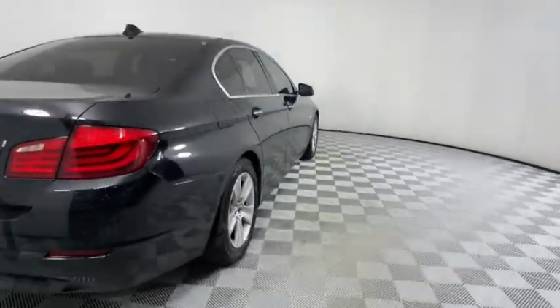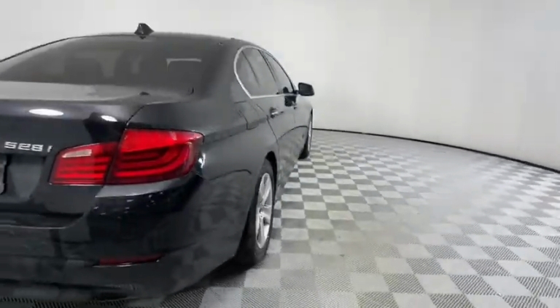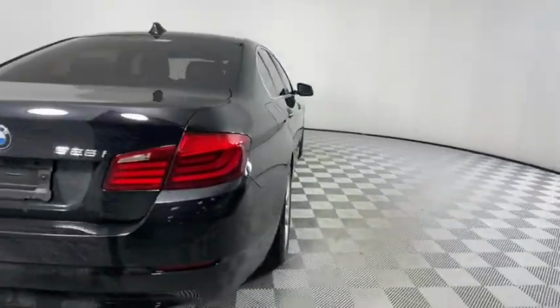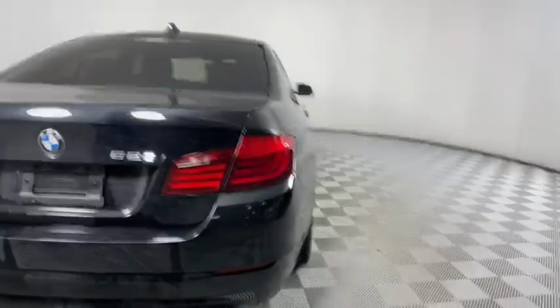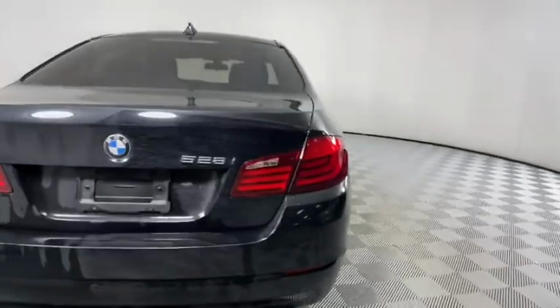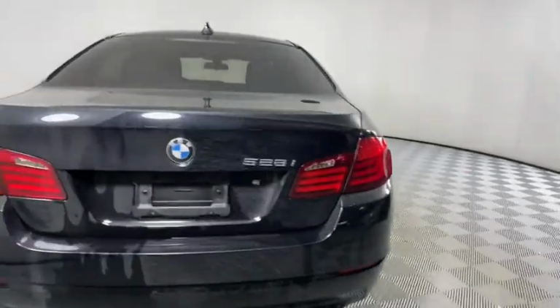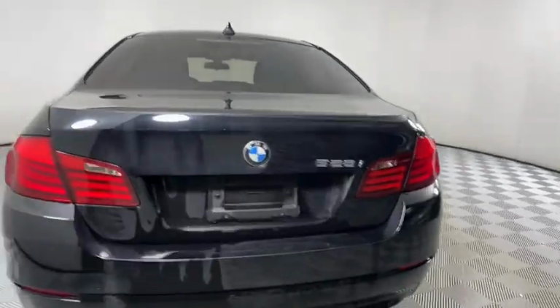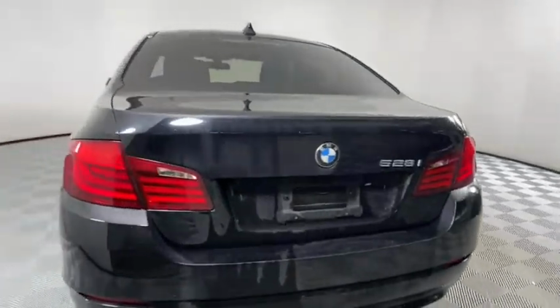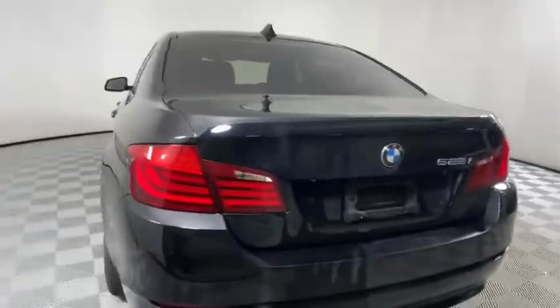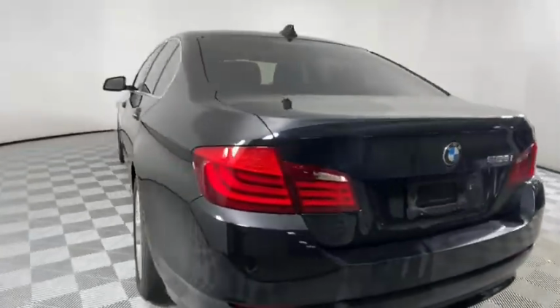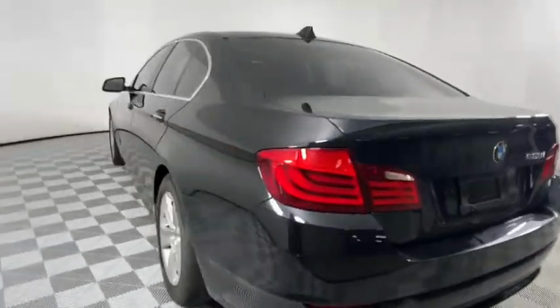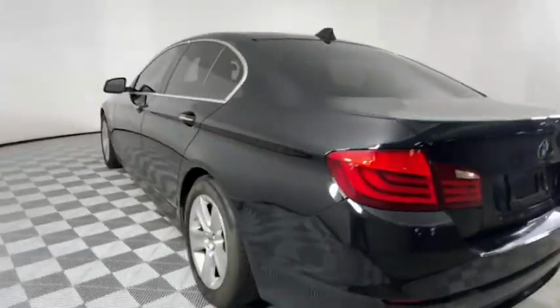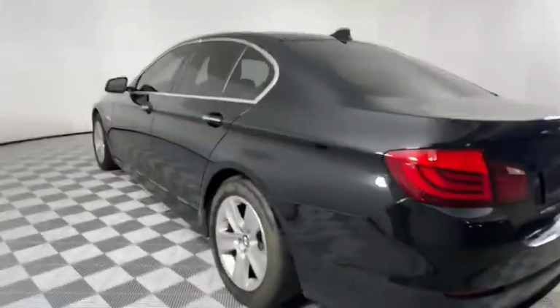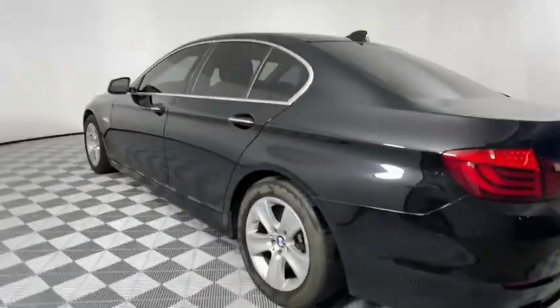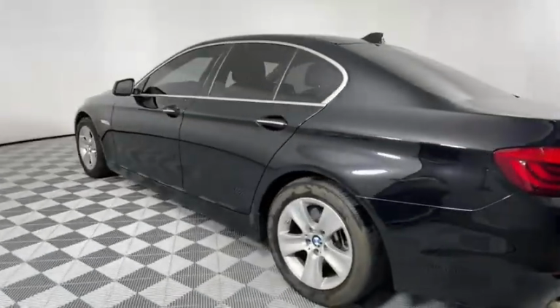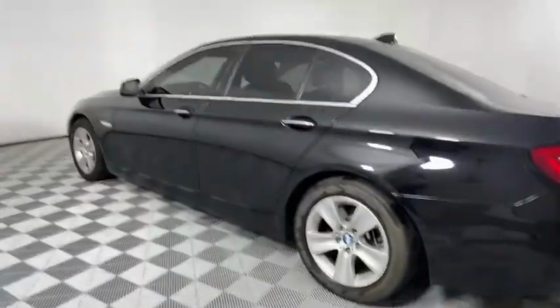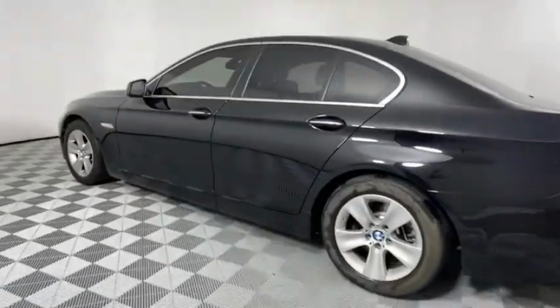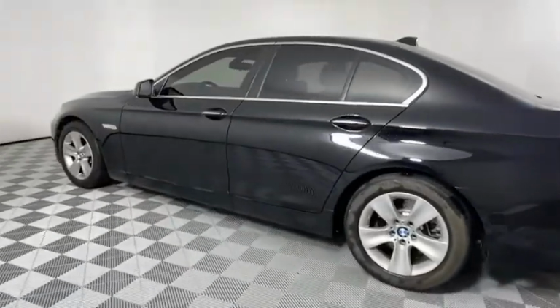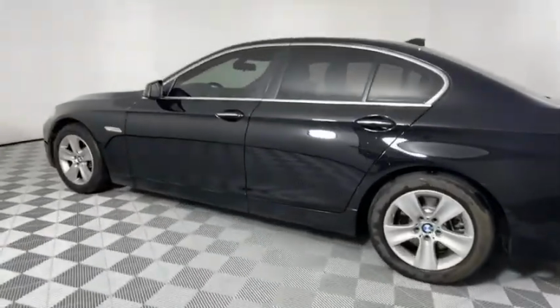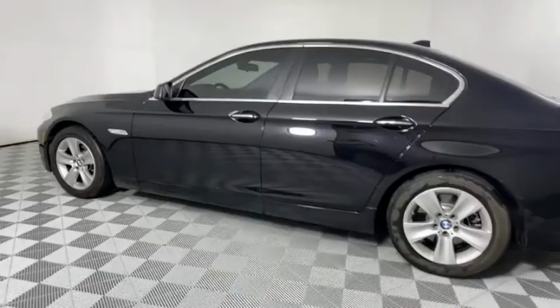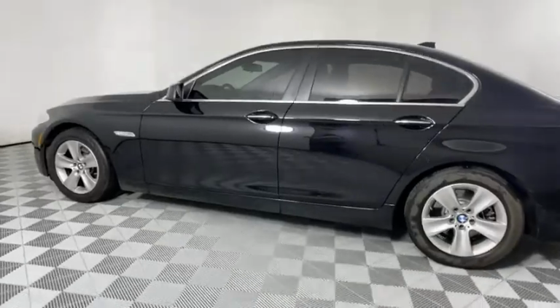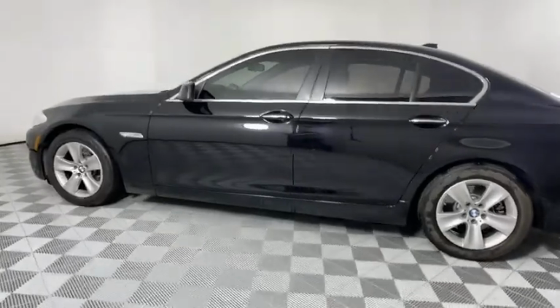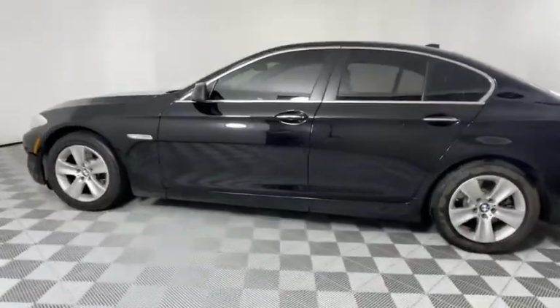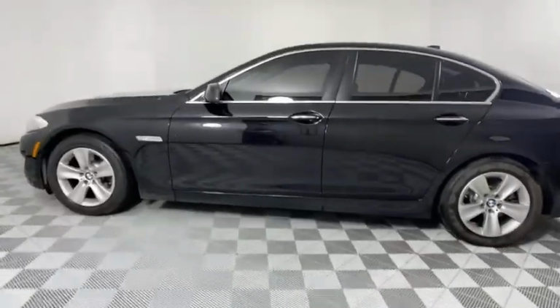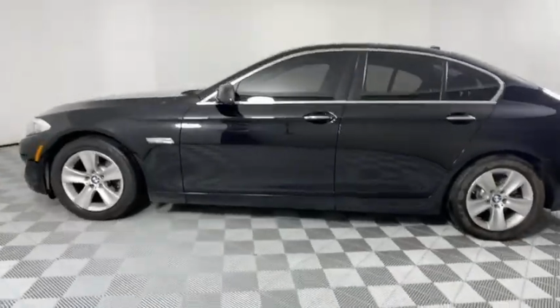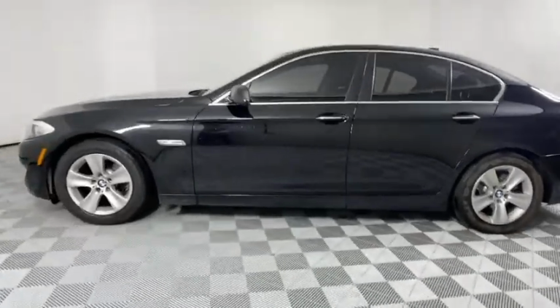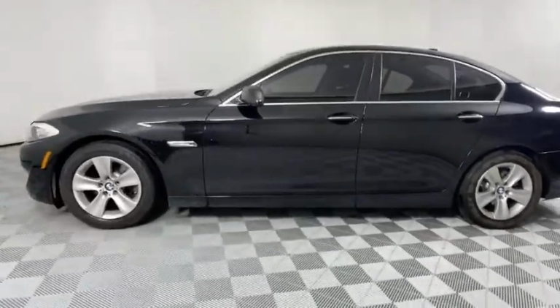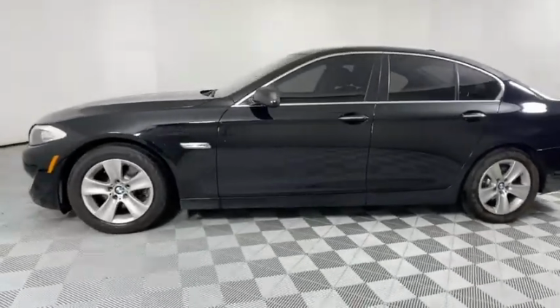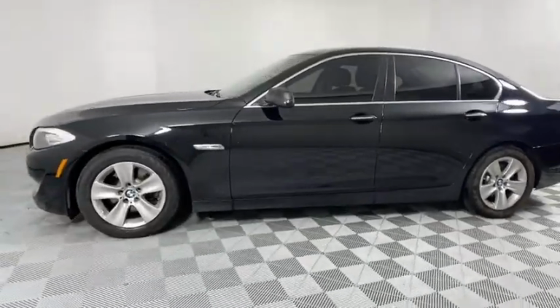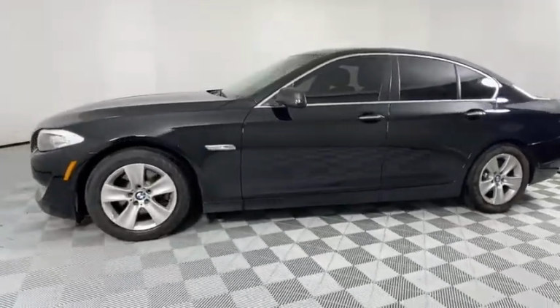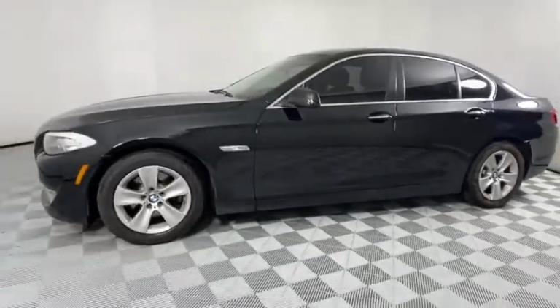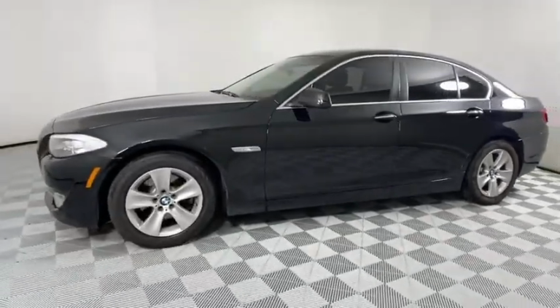Power passenger seat, keyless entry, steering wheel audio controls, anti-lock braking system, traction control, stability control, leather-wrapped steering wheel, Bluetooth.